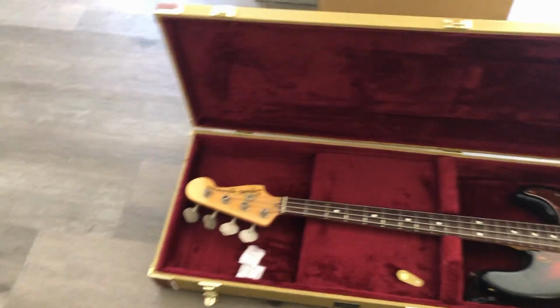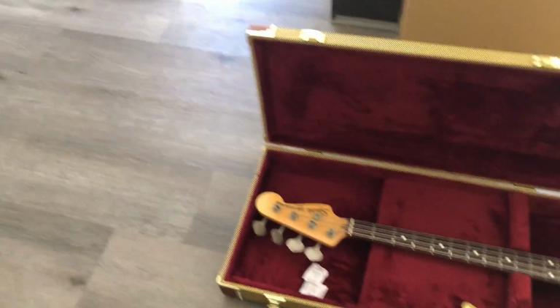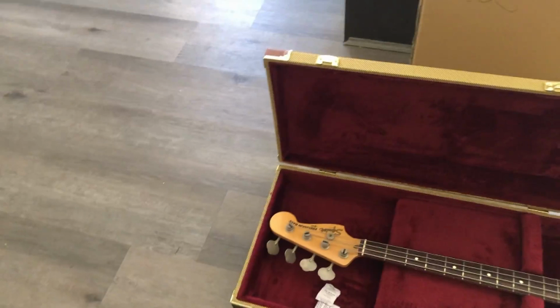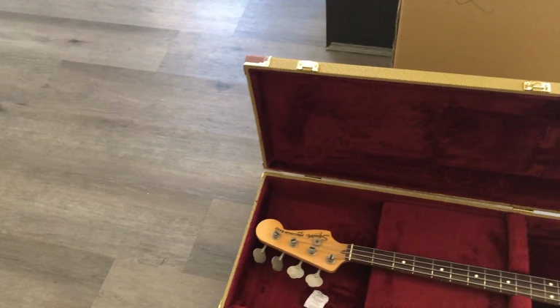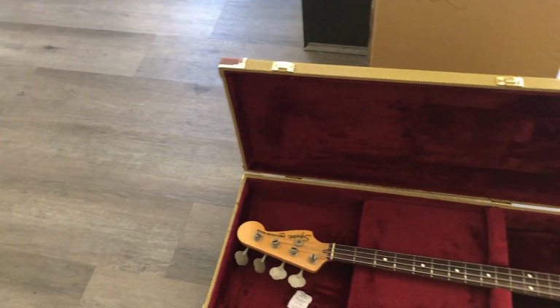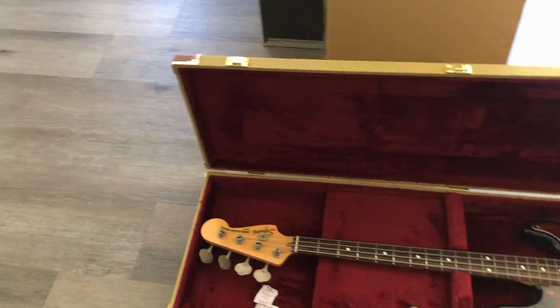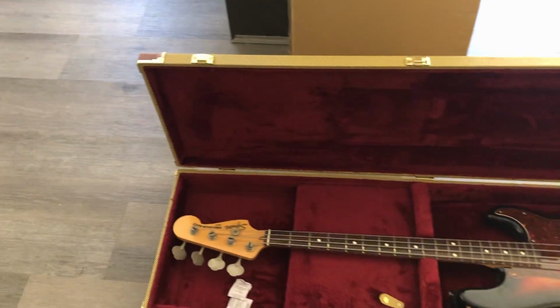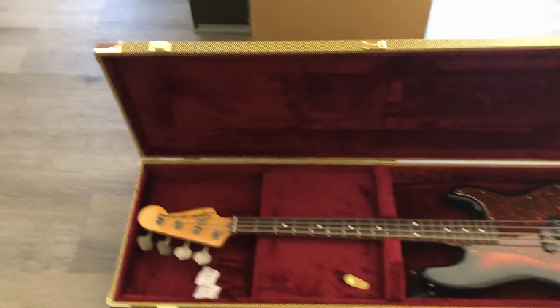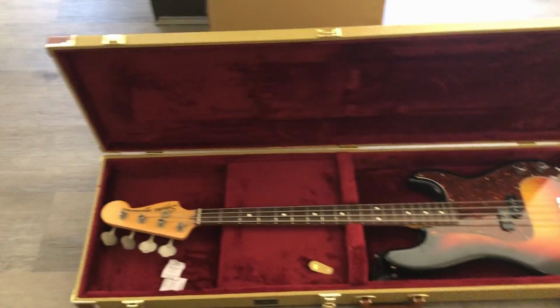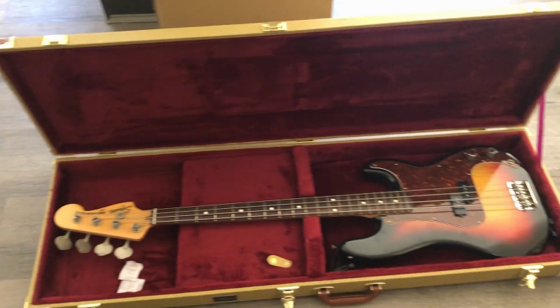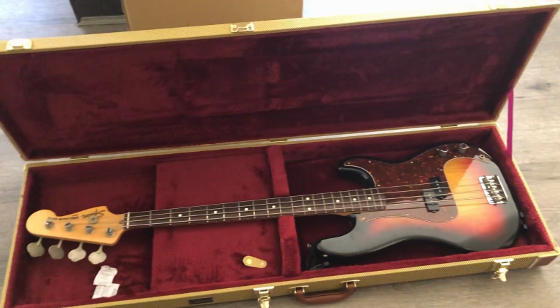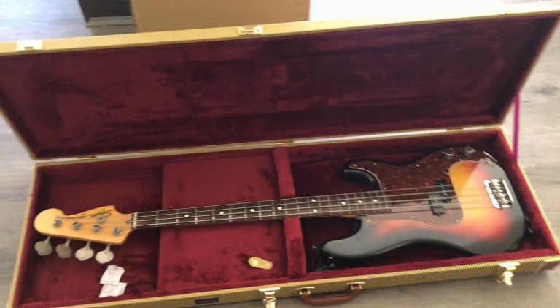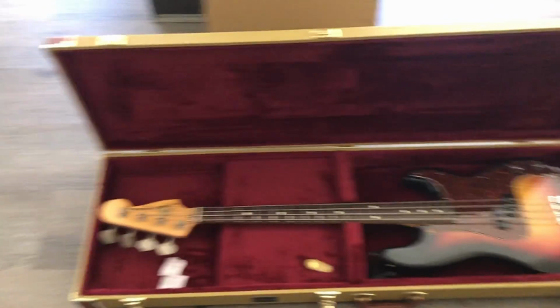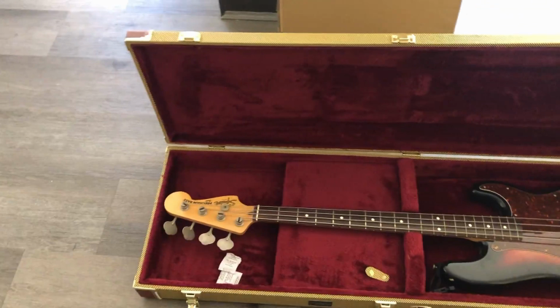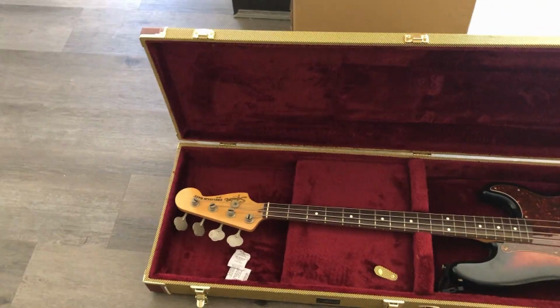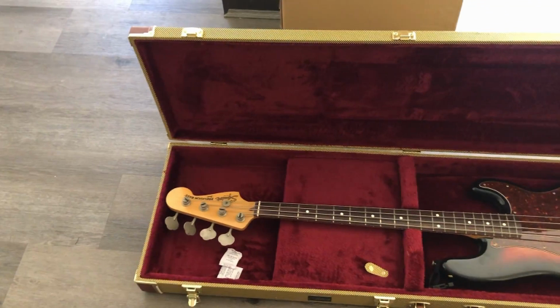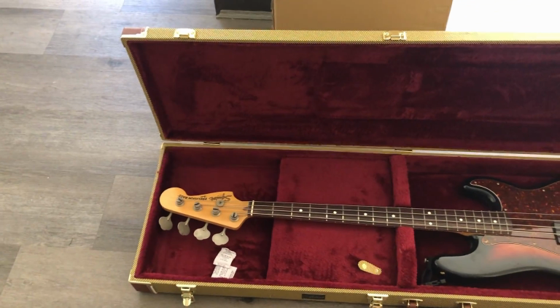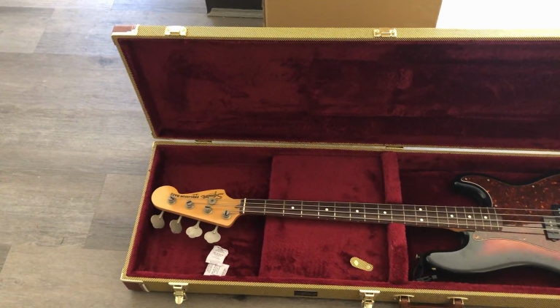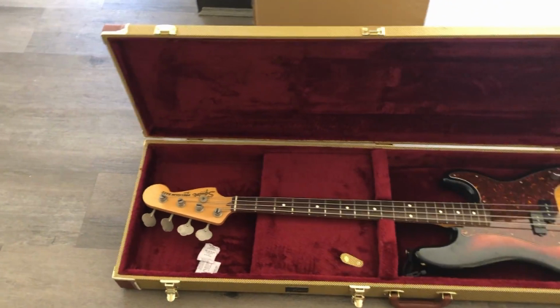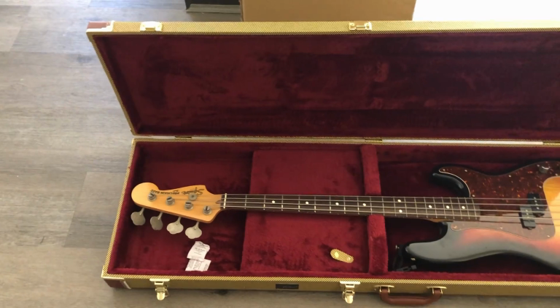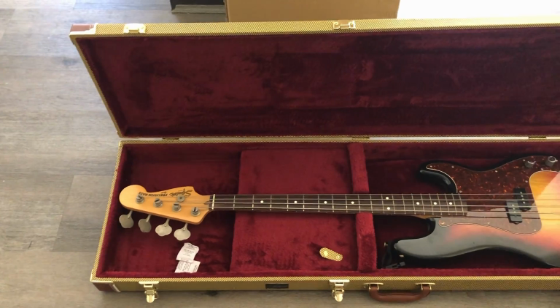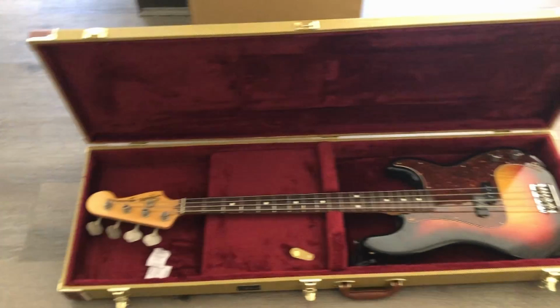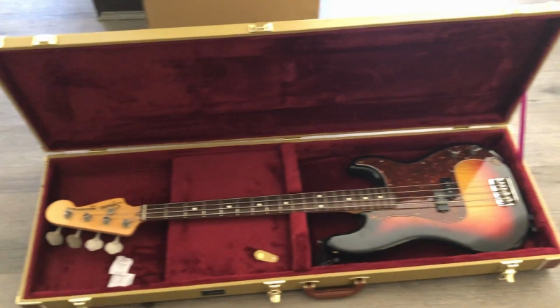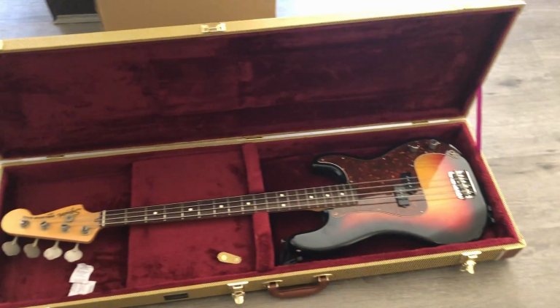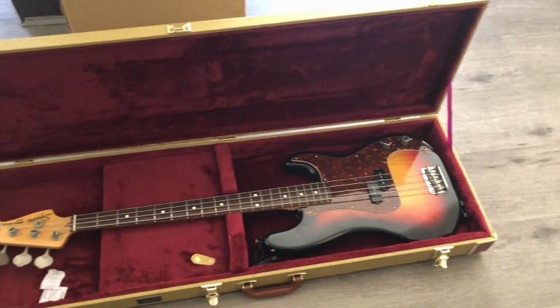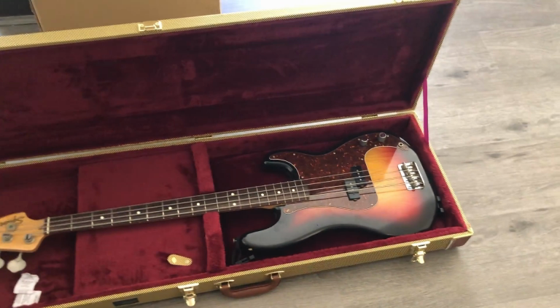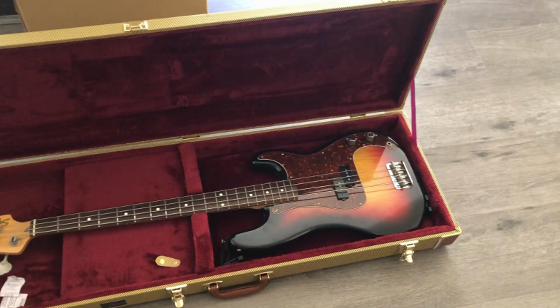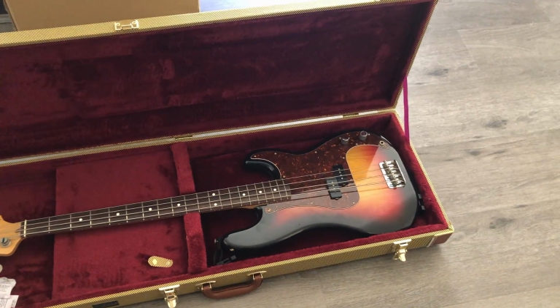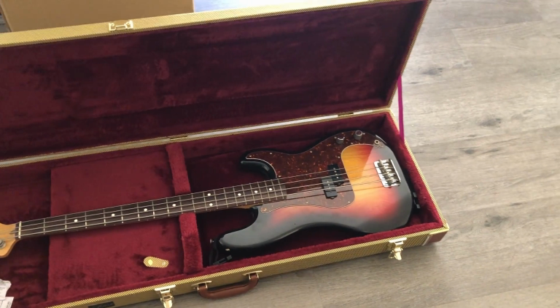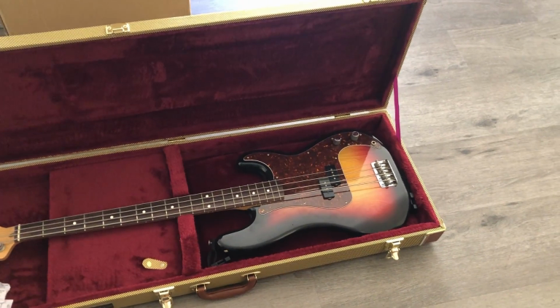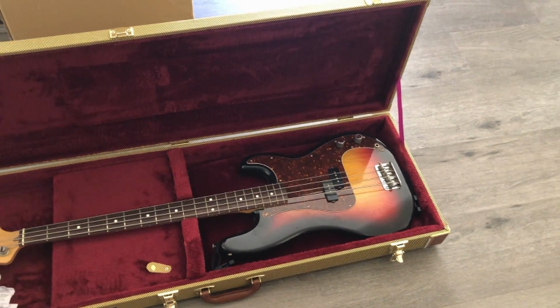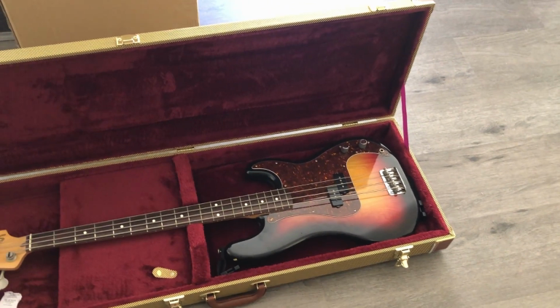There we go — you can see the fitment. It just fits, and yeah, great for a precision bass.